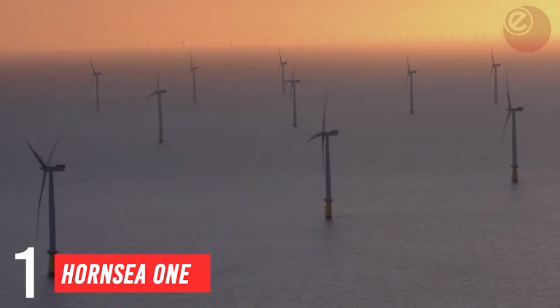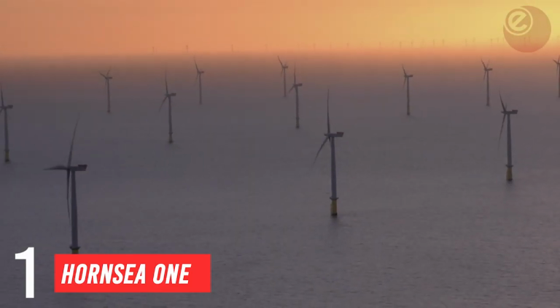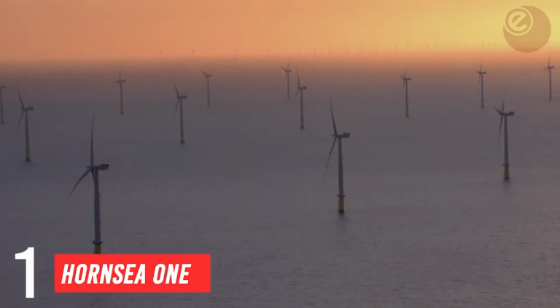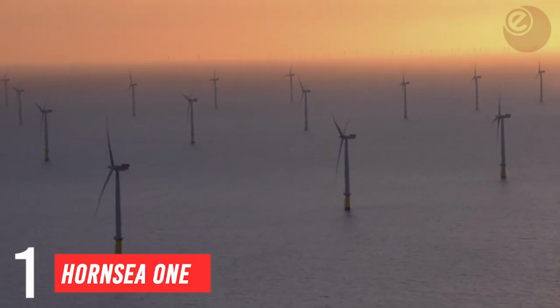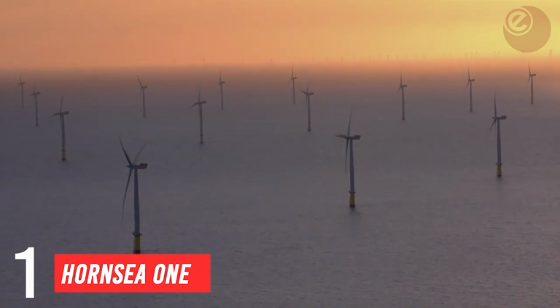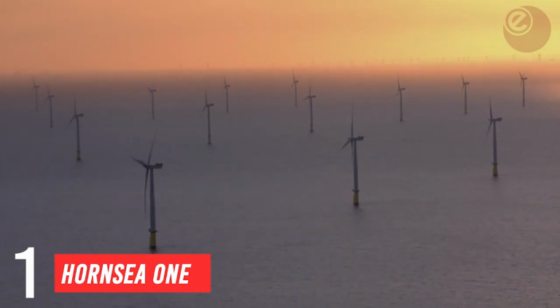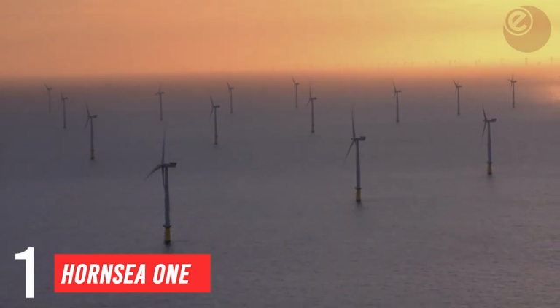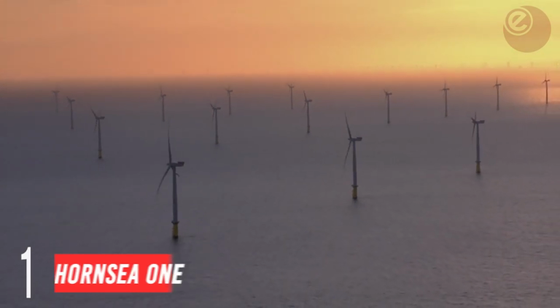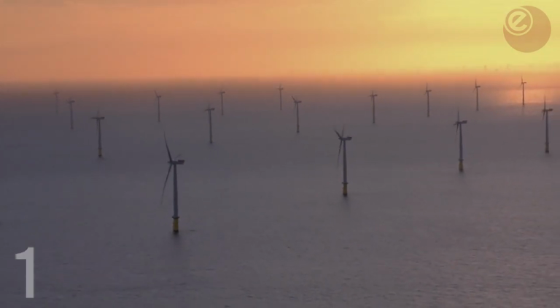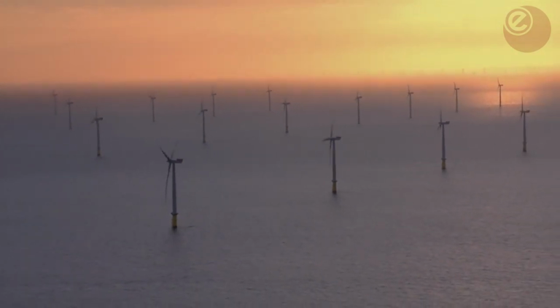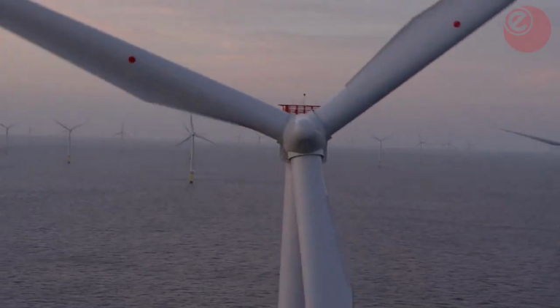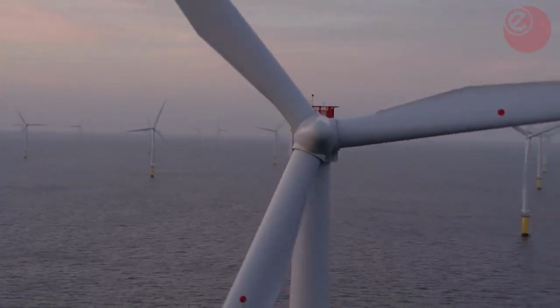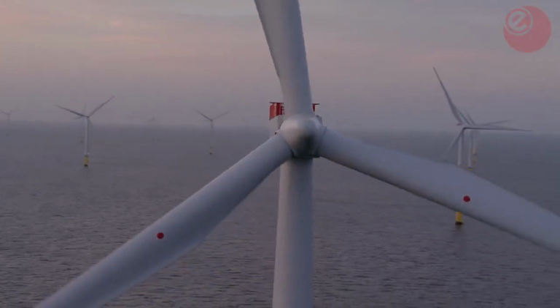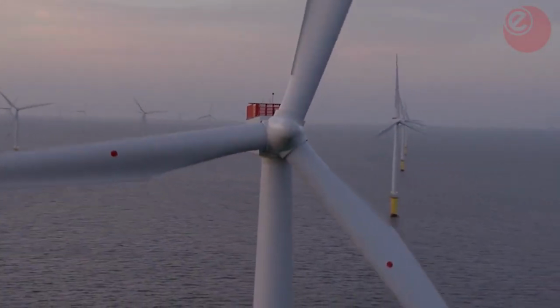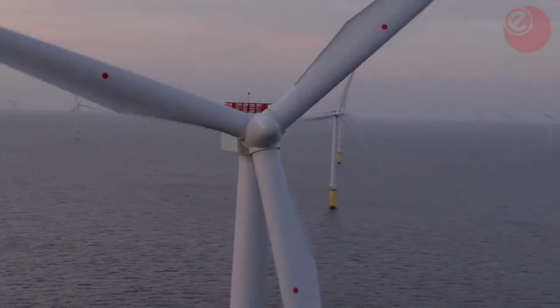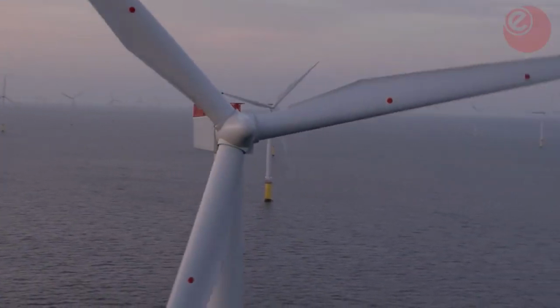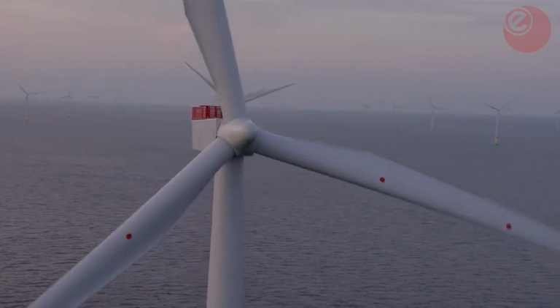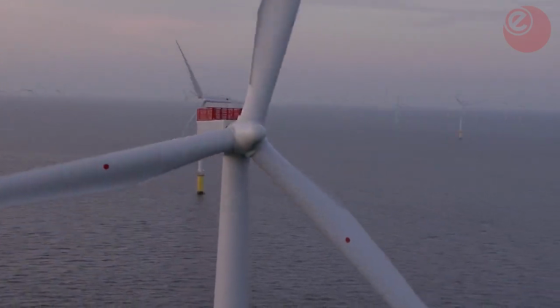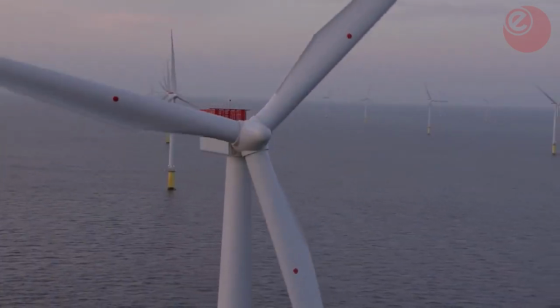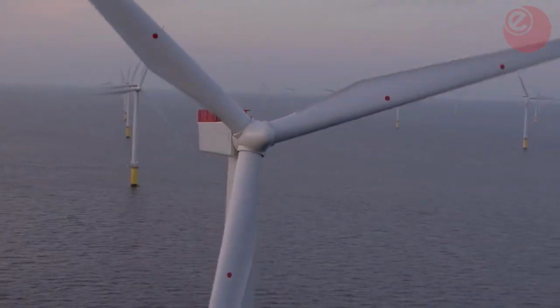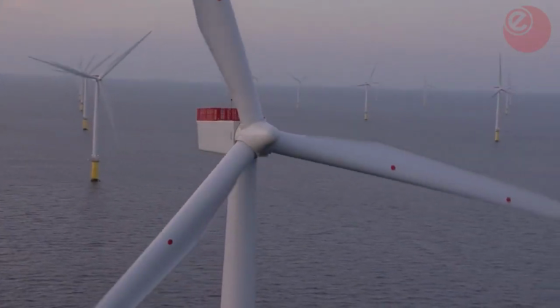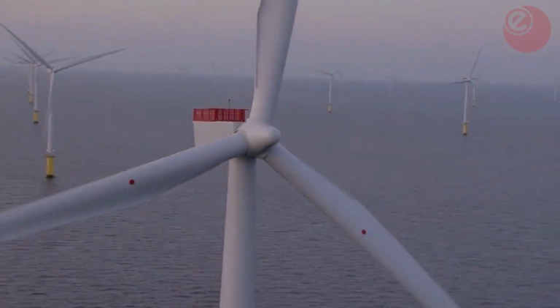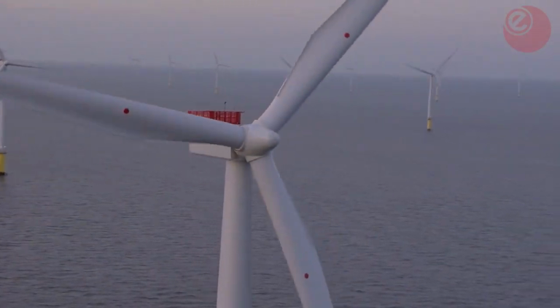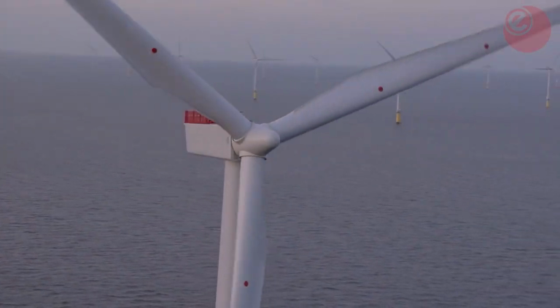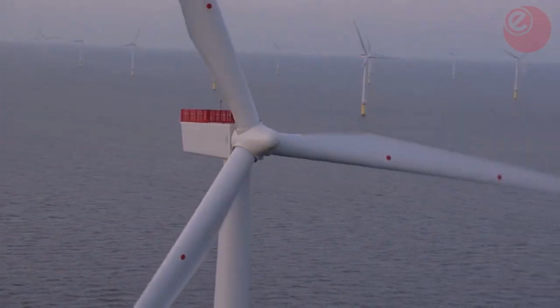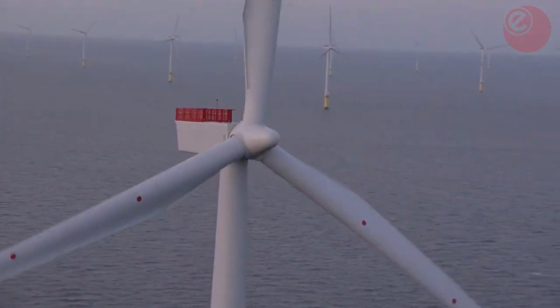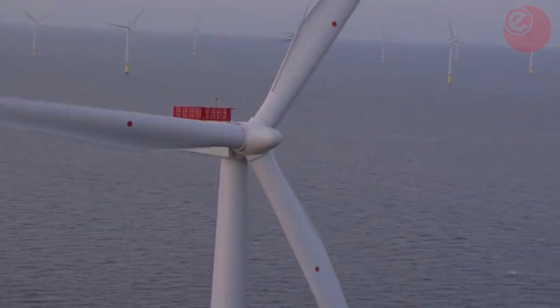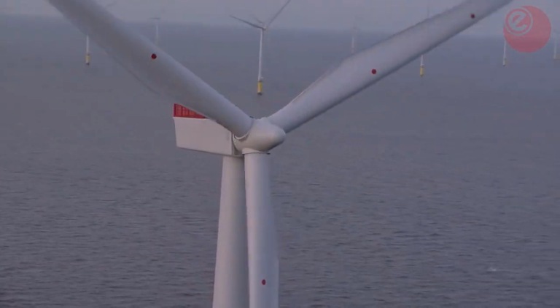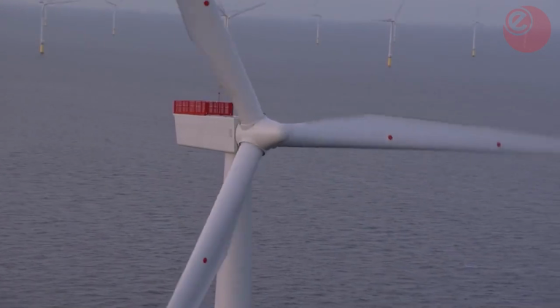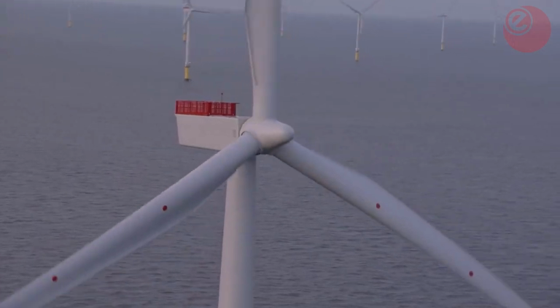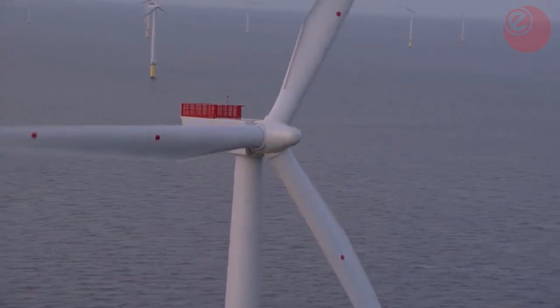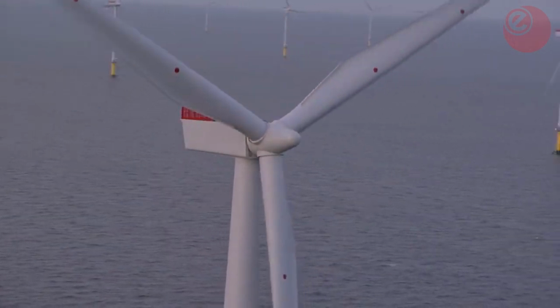What do you think of offshore wind? Is it the future of energy or merely a passing breeze? Let us know down below in the comments.